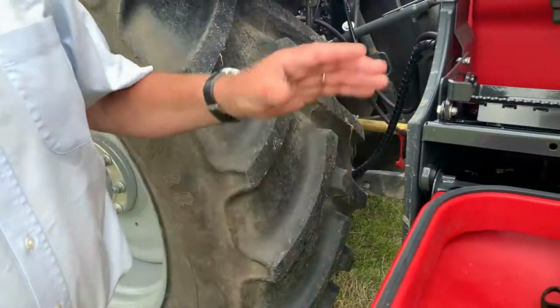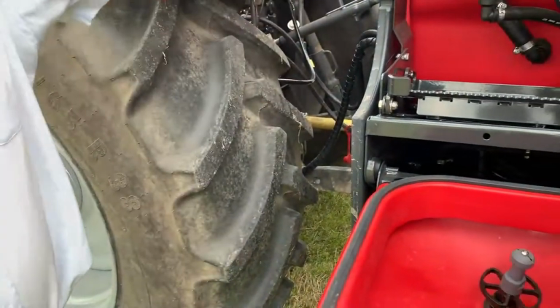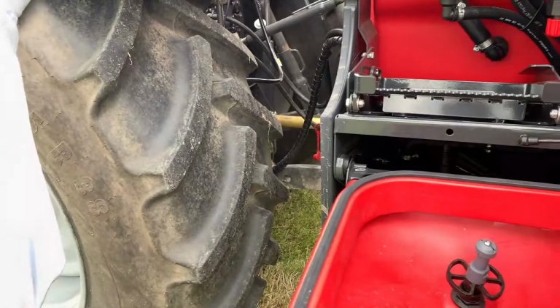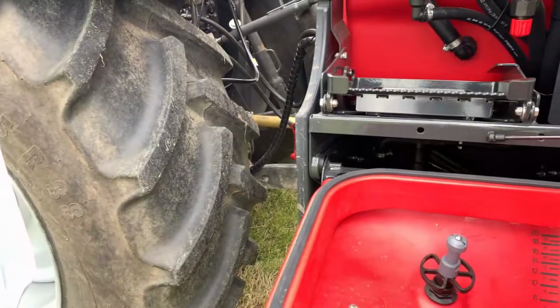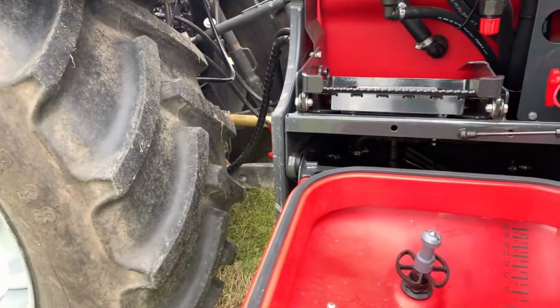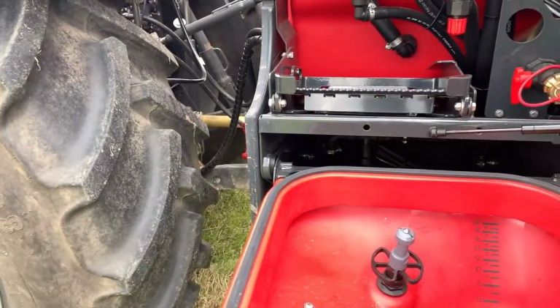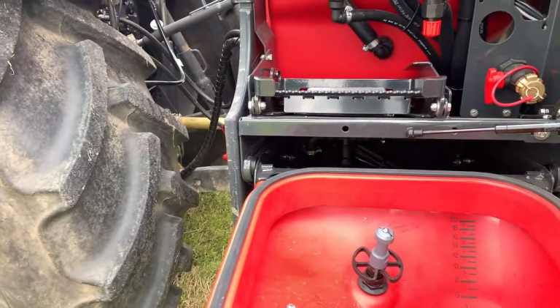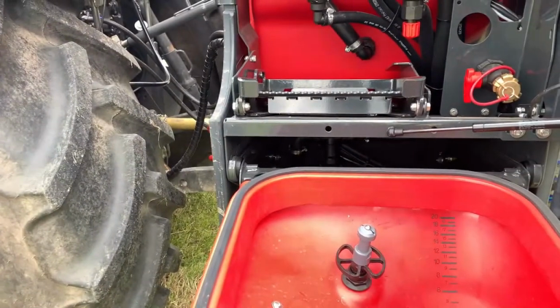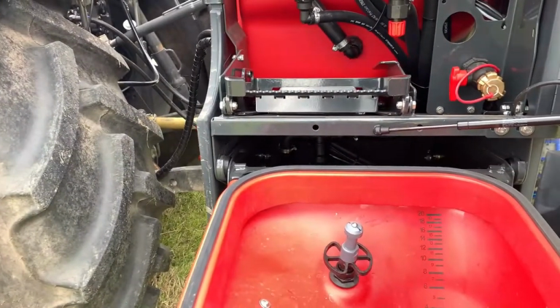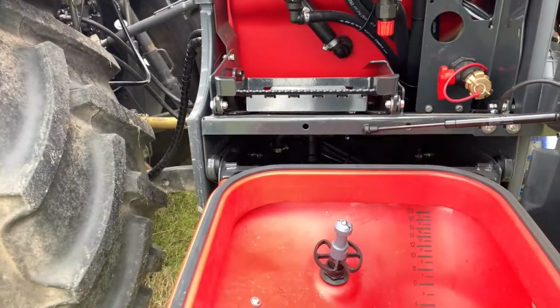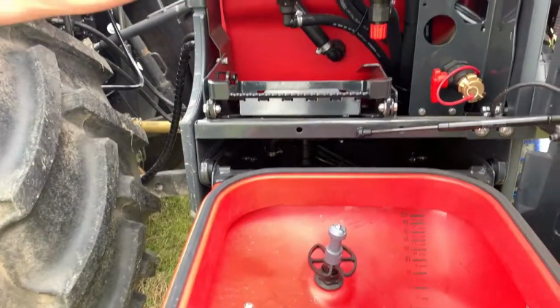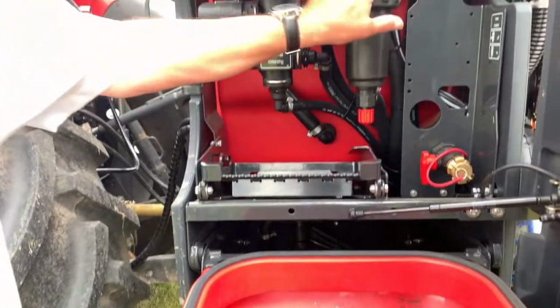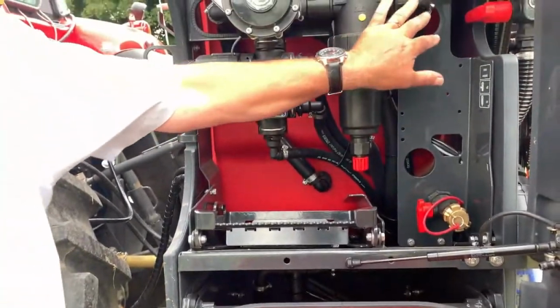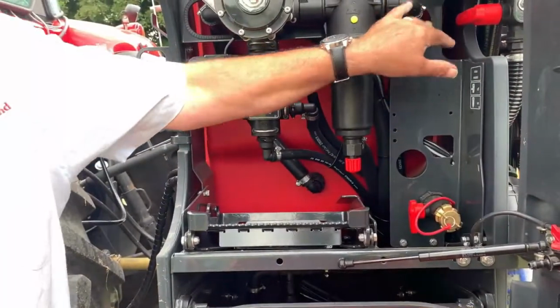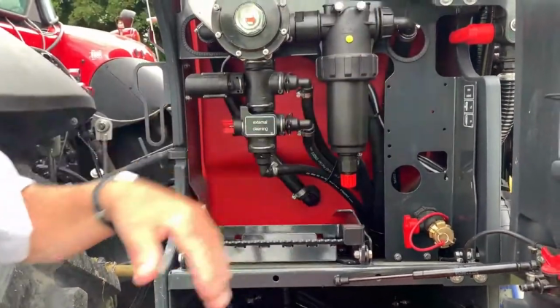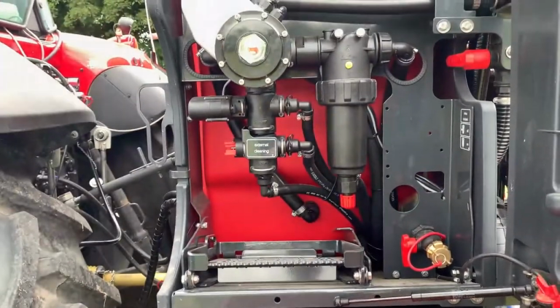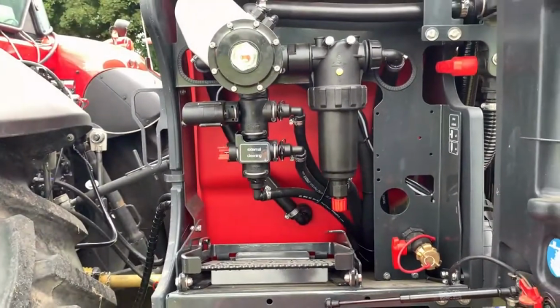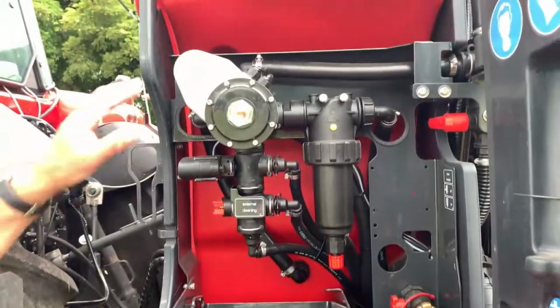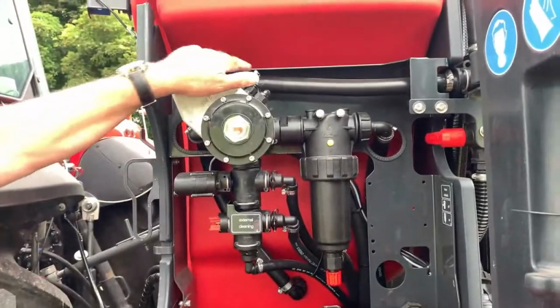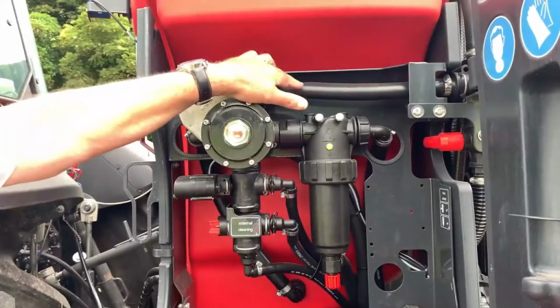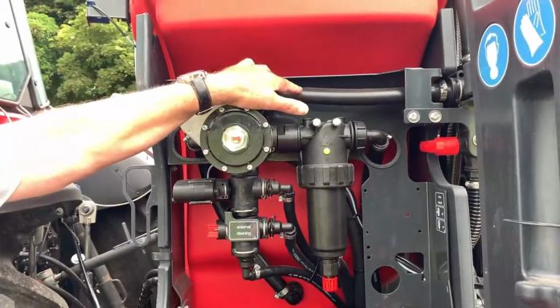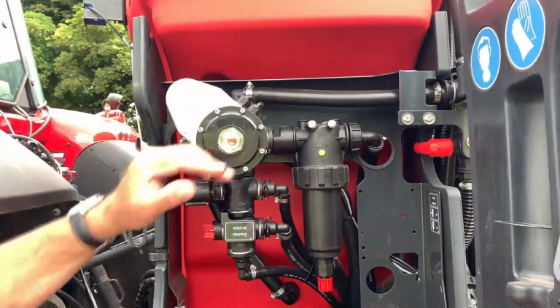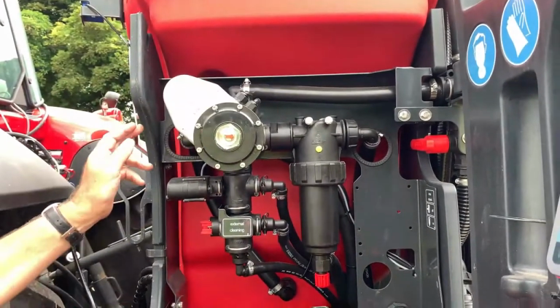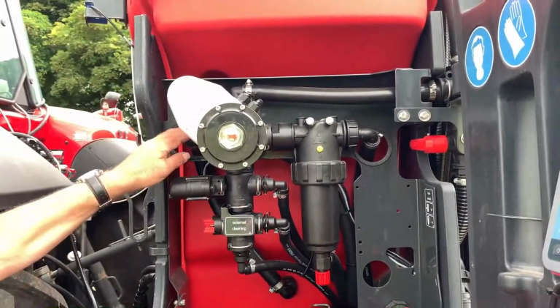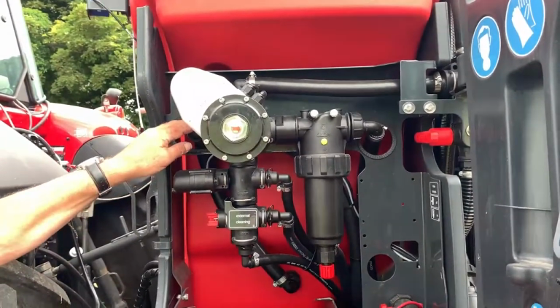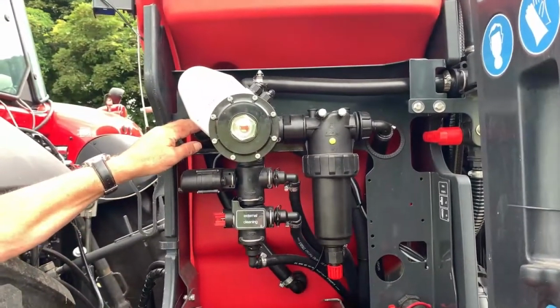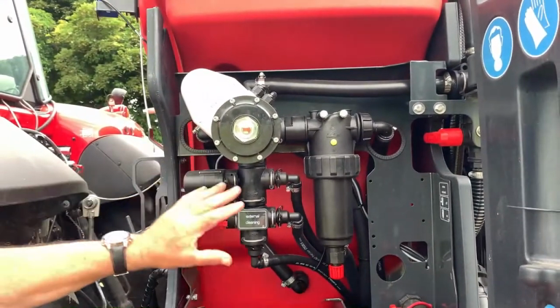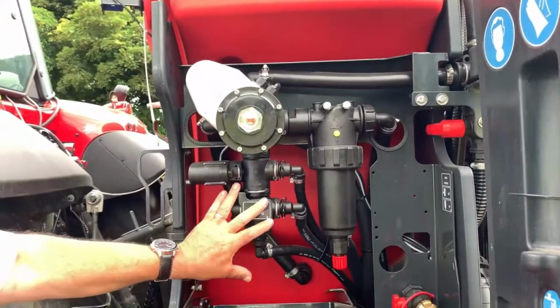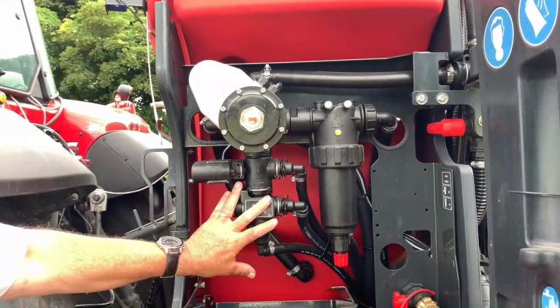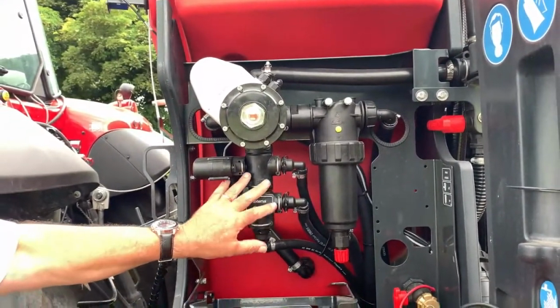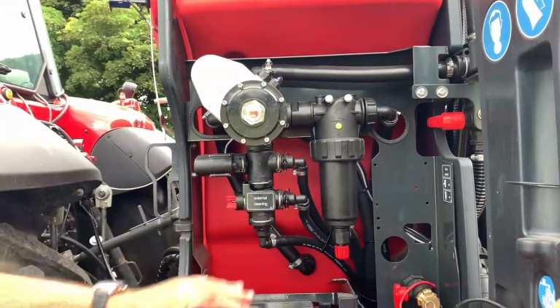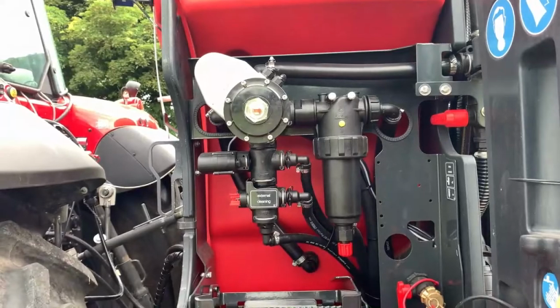The pressure valve does what it says on the tin - it's either delivering pressure out through the system and out to the boom, or through the inductor, through the agitator, or through other services that can be selected.